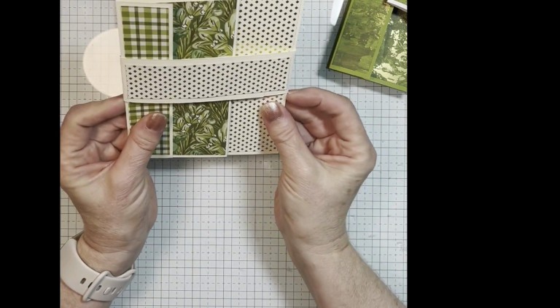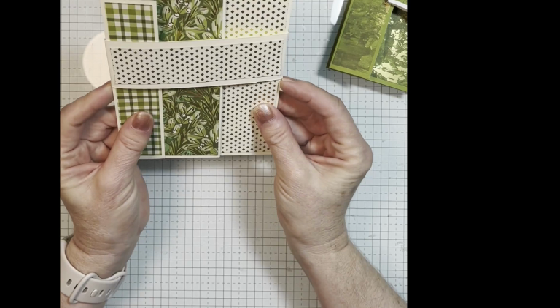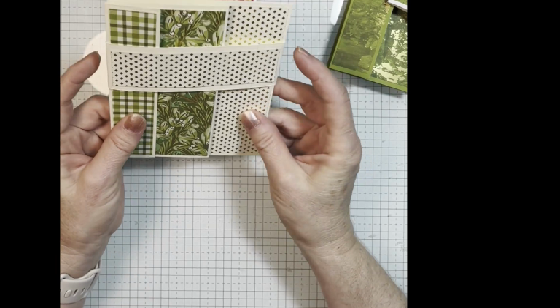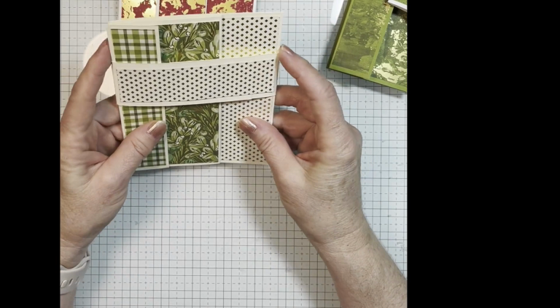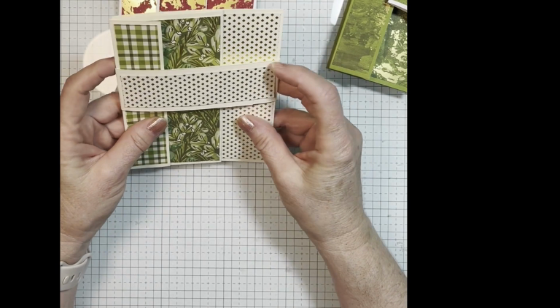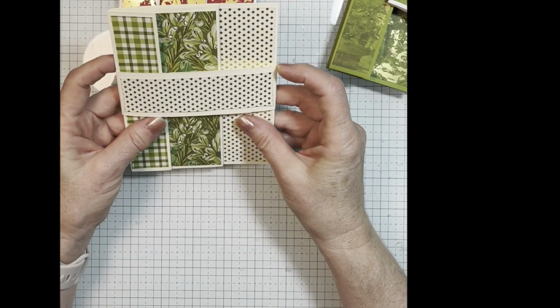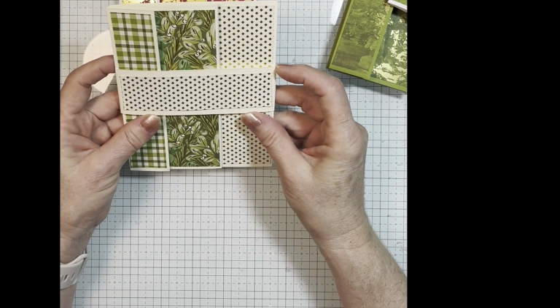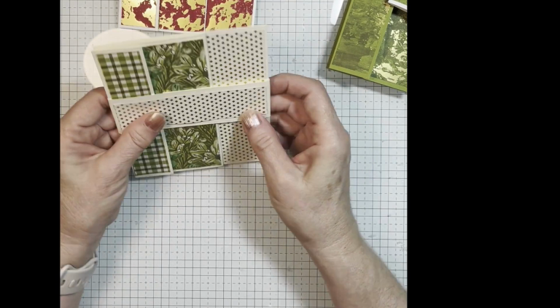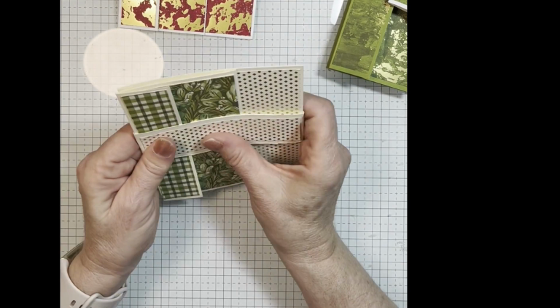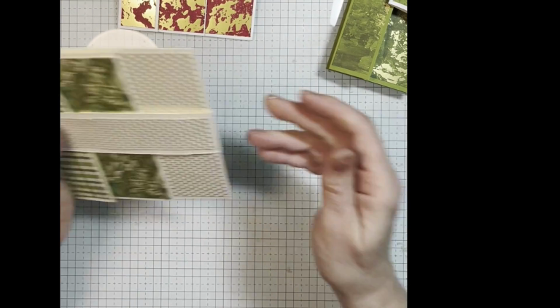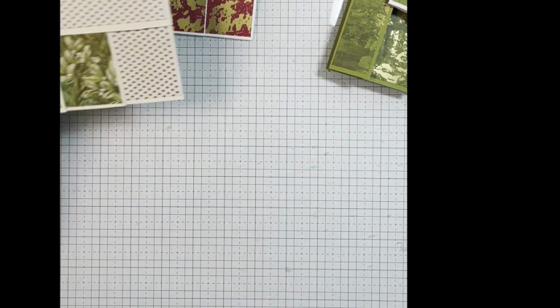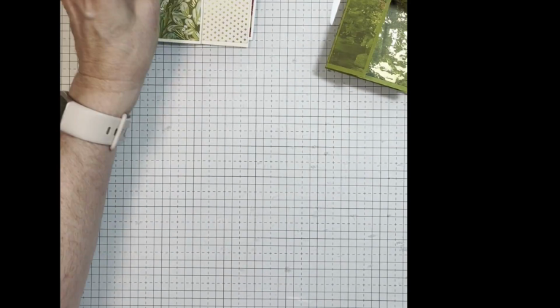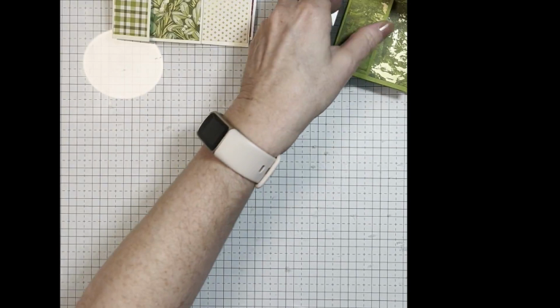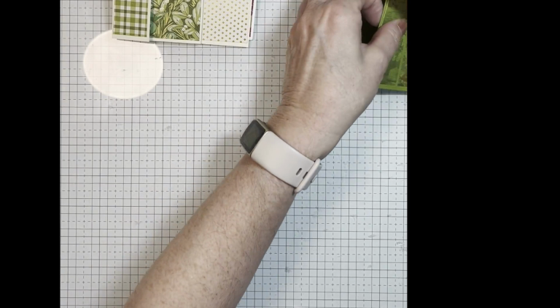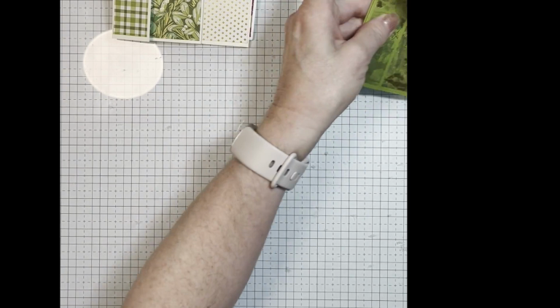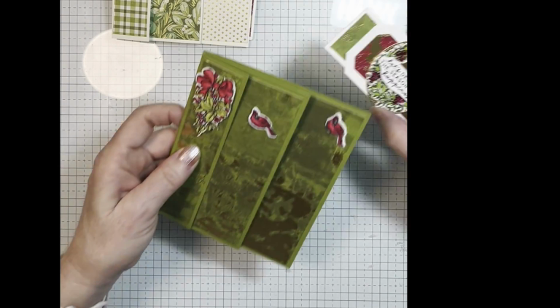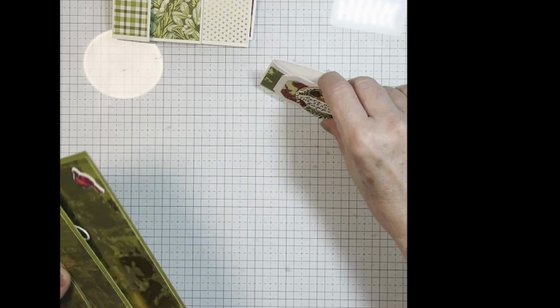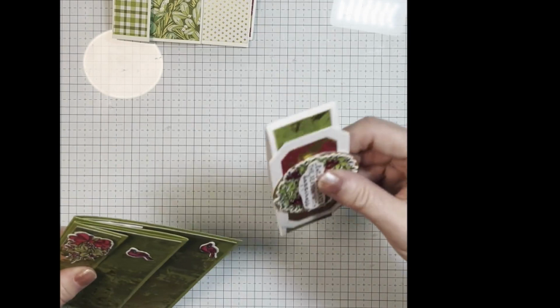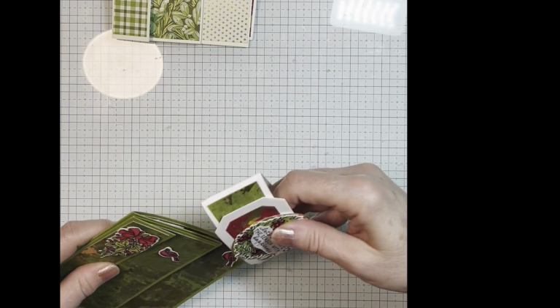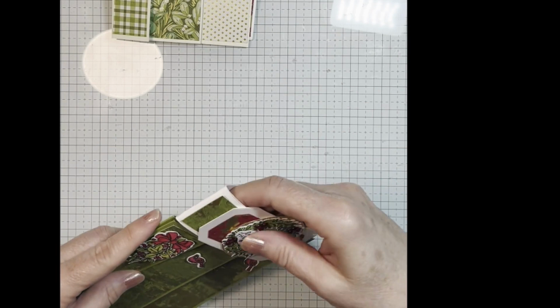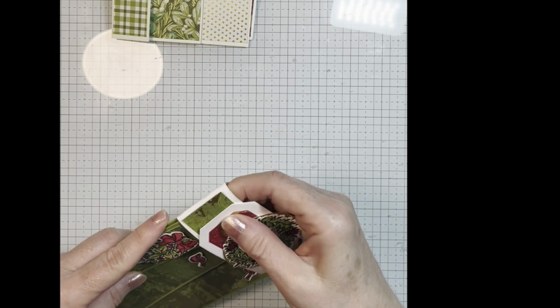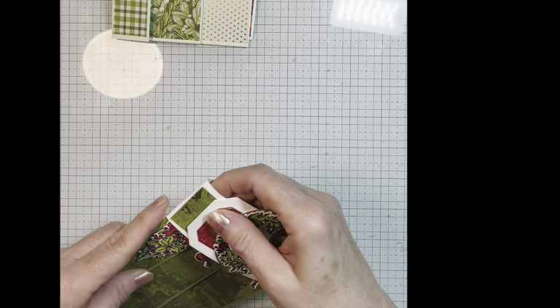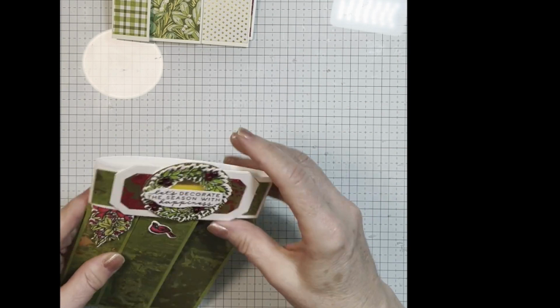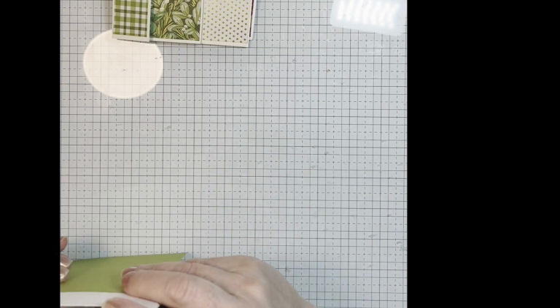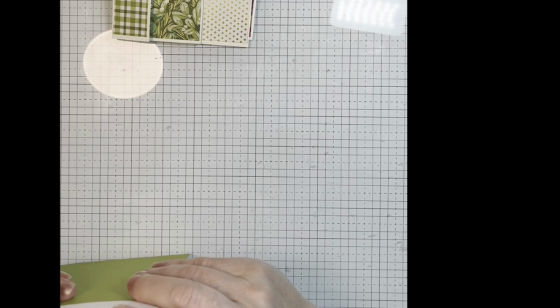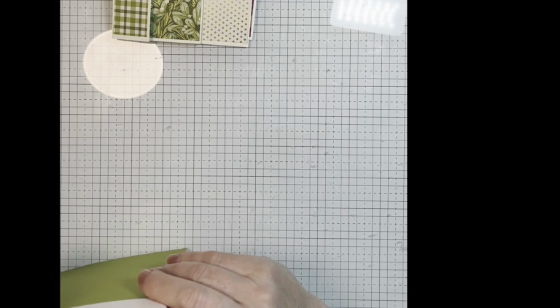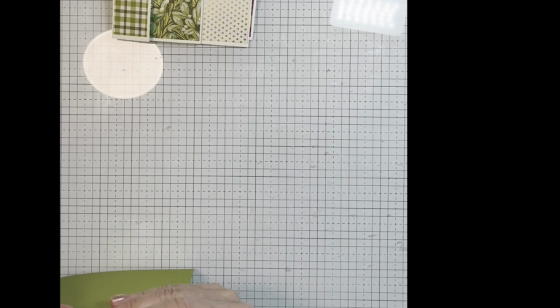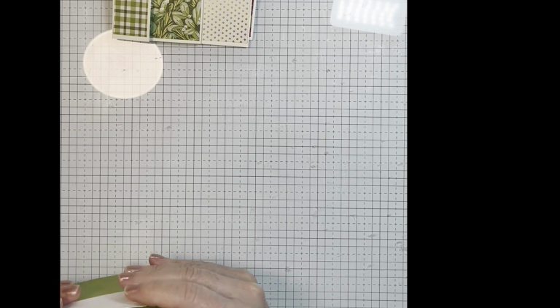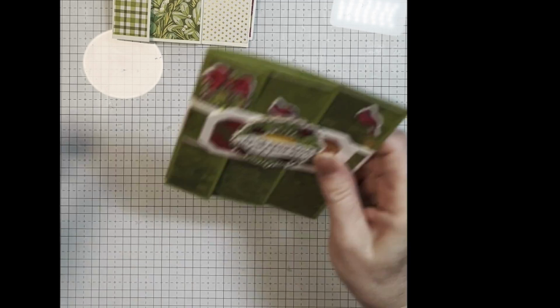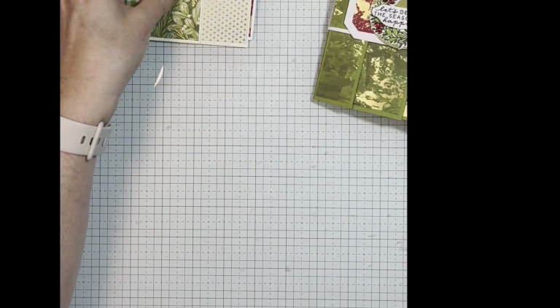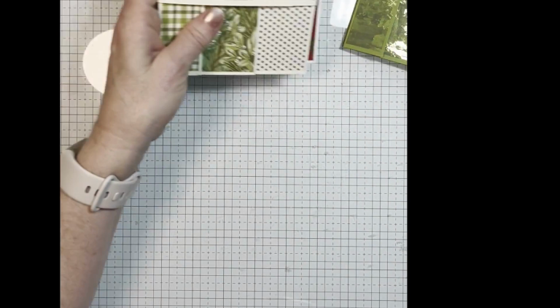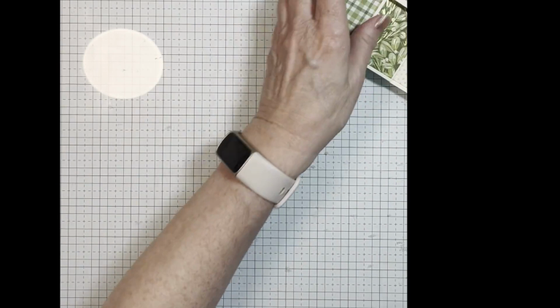These are one of my favorite cards to make. I really love these cards. Thanks for stopping by and checking out my cards. I will see you soon. Take care.